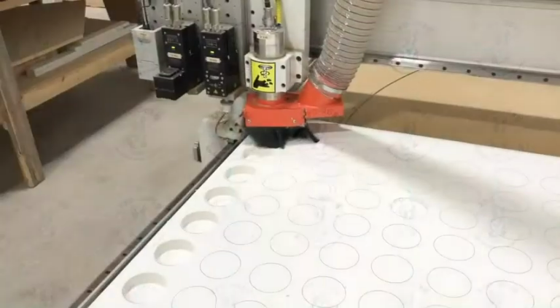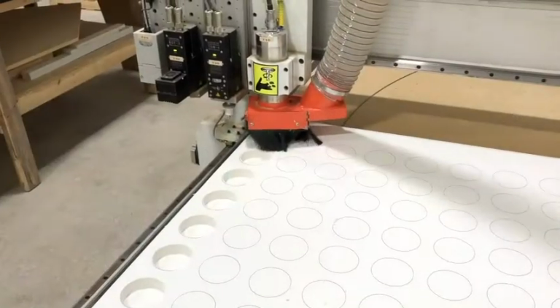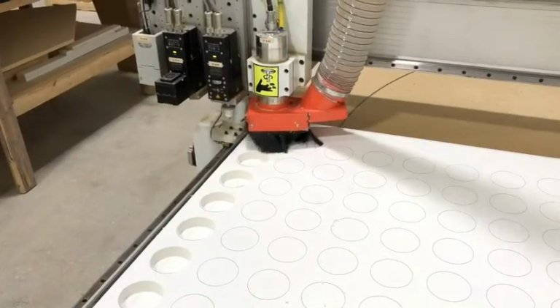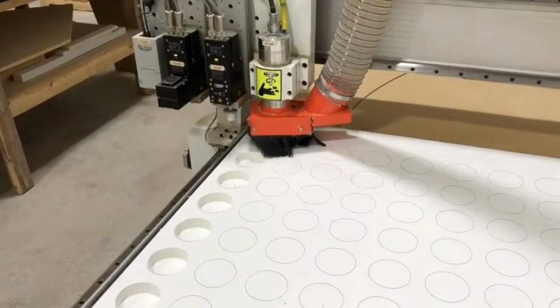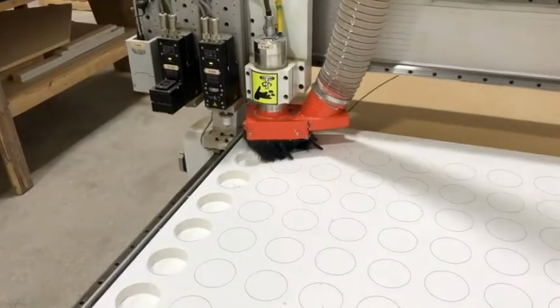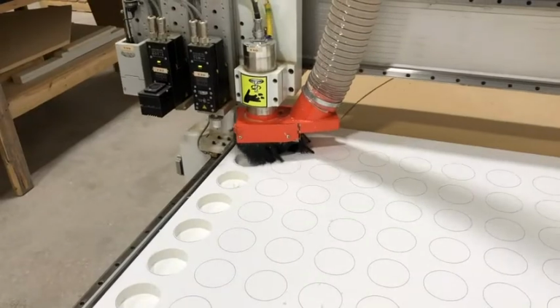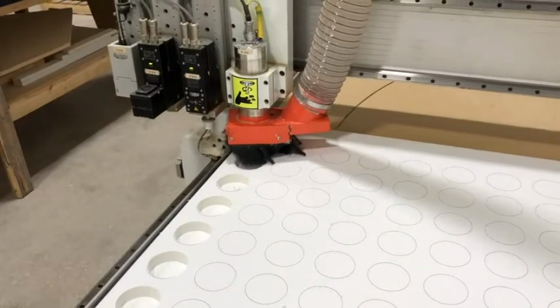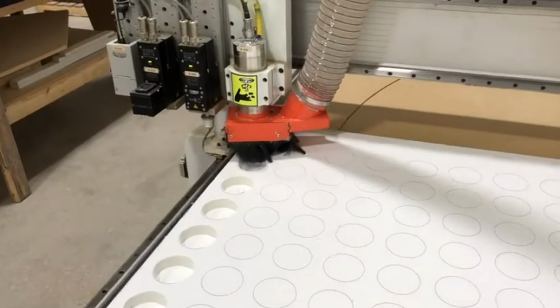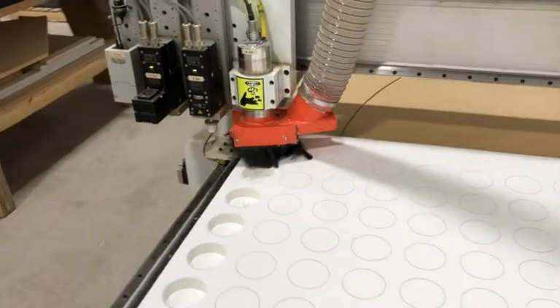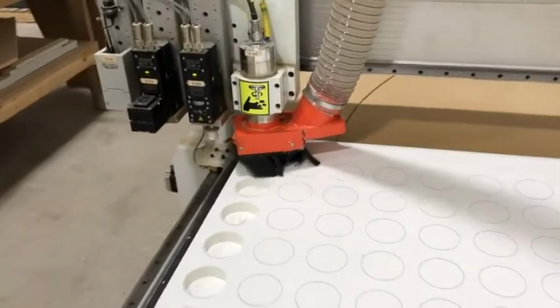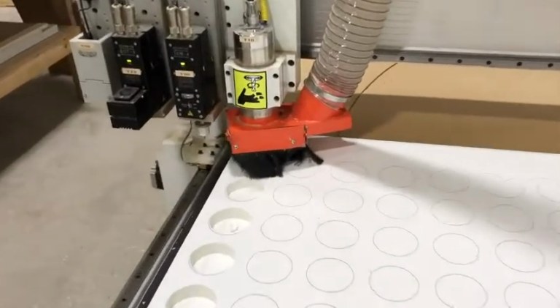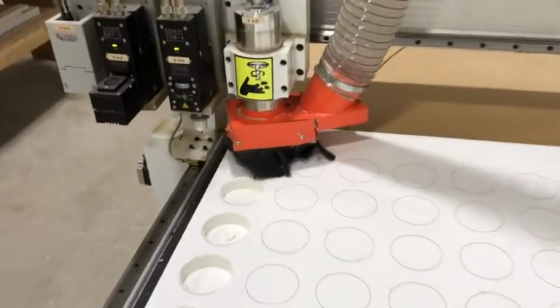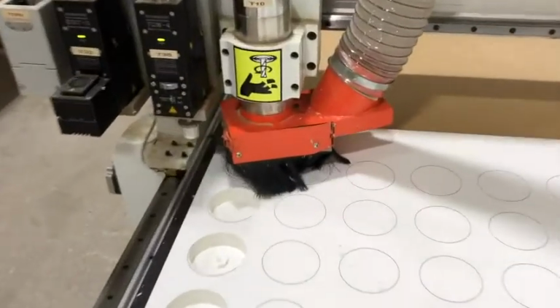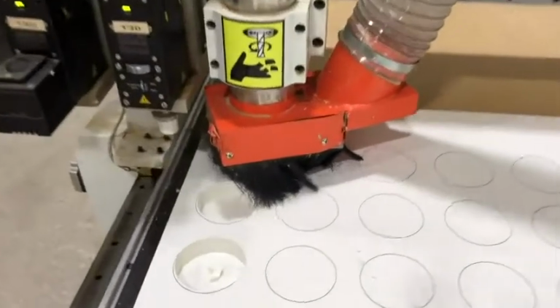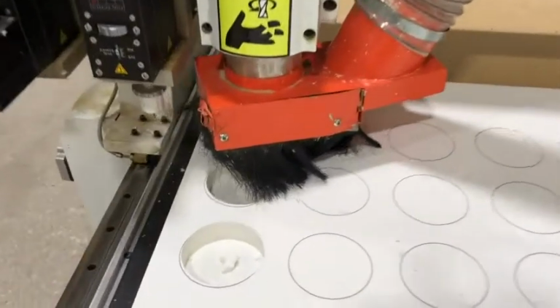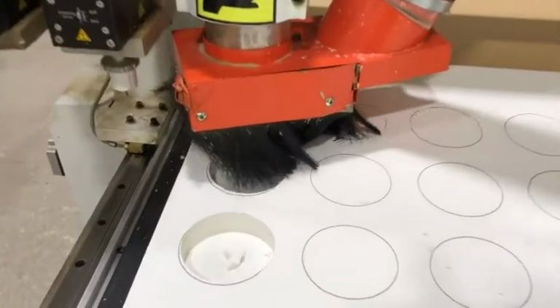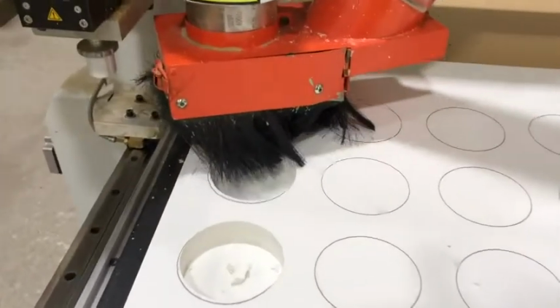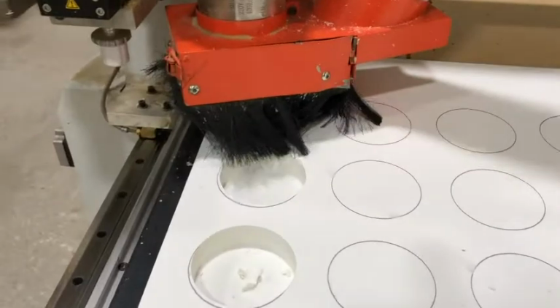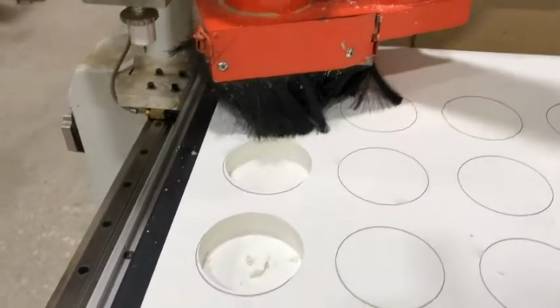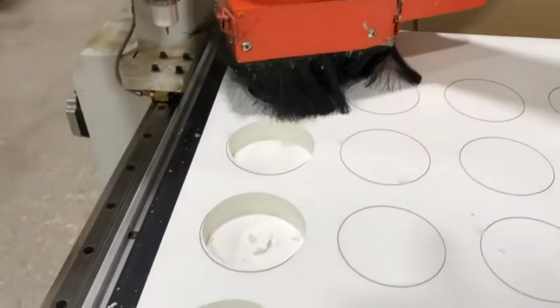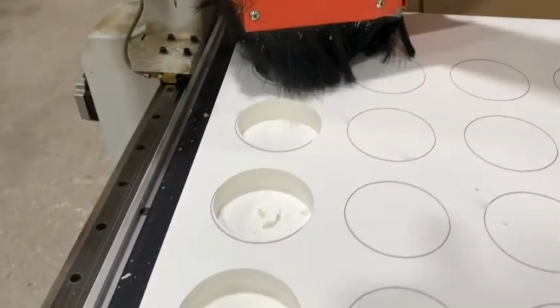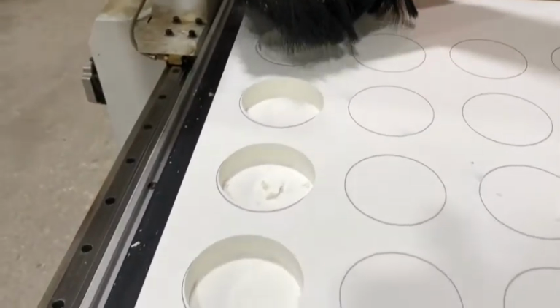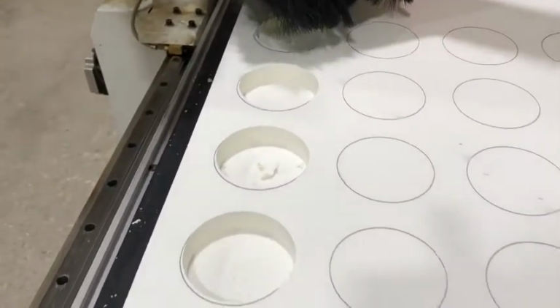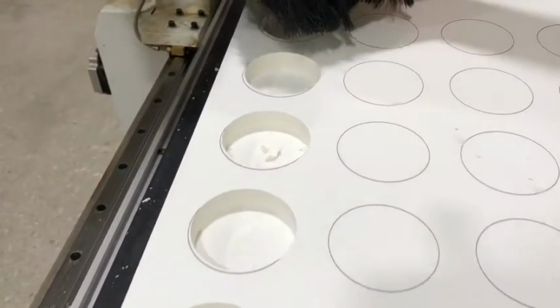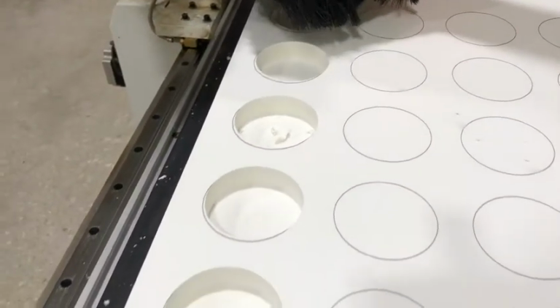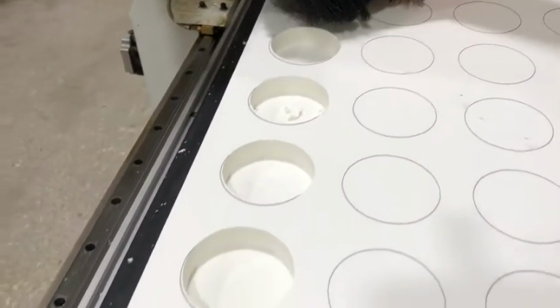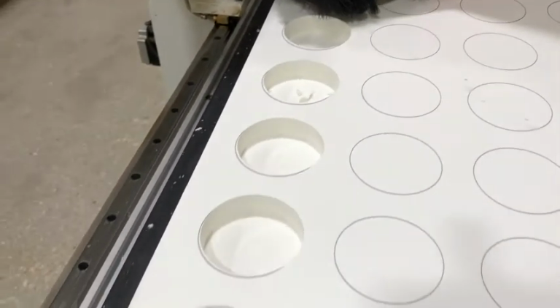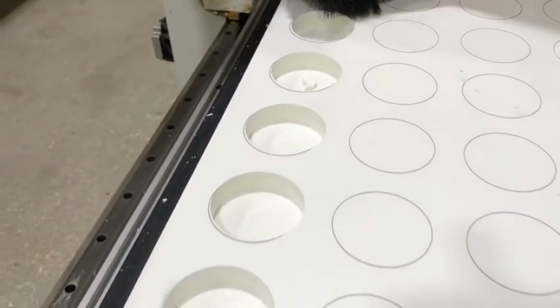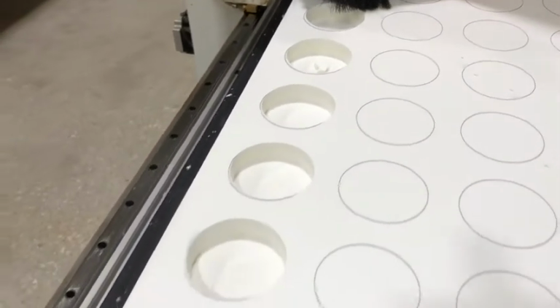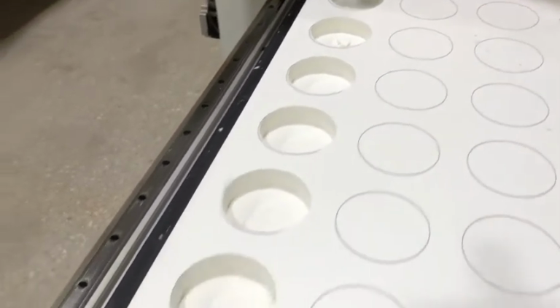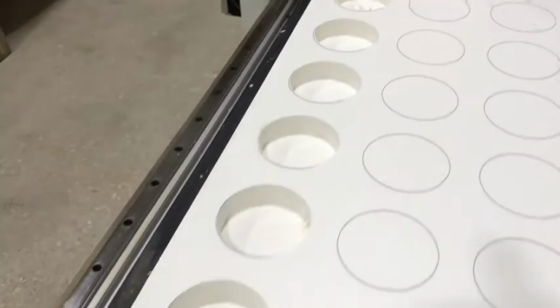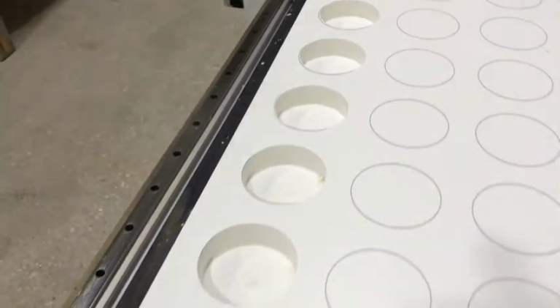We have the one-inch PVC material on the flatbed and begin to cut the pockets out for the hockey pucks. We chose a one-inch thickness so the hockey puck lays flush on the material and makes it easier to pass through the printer.